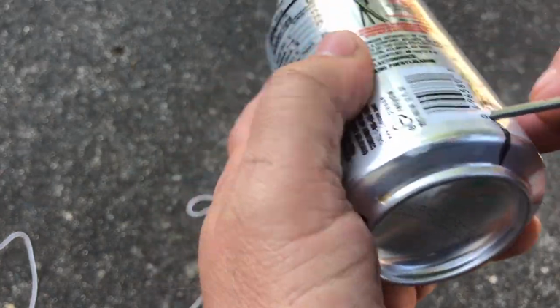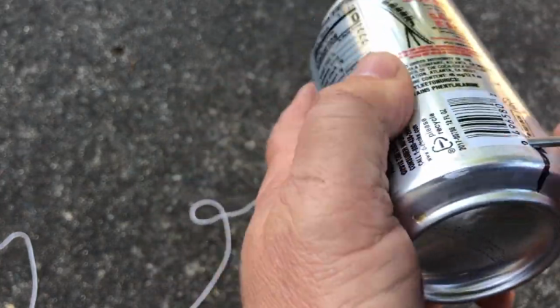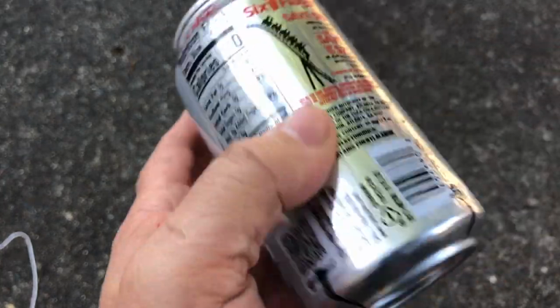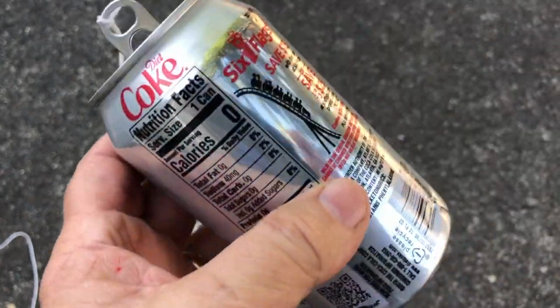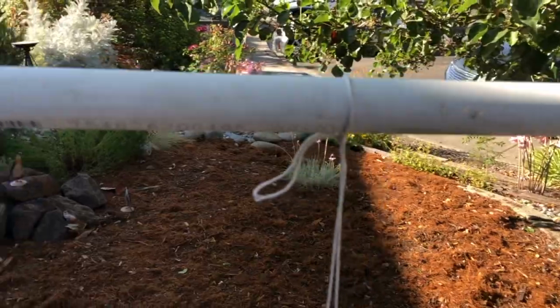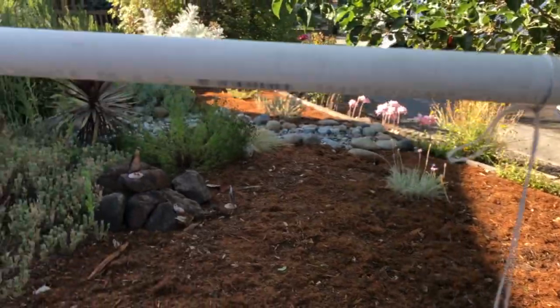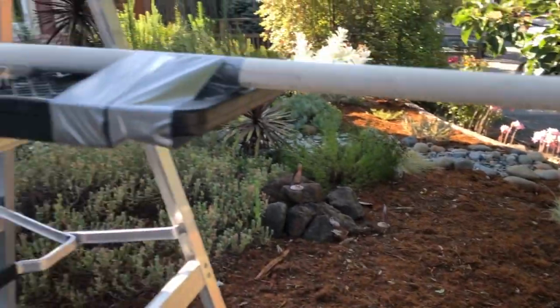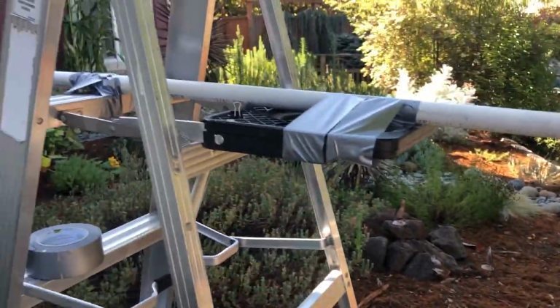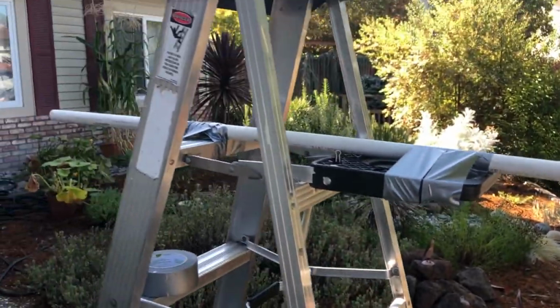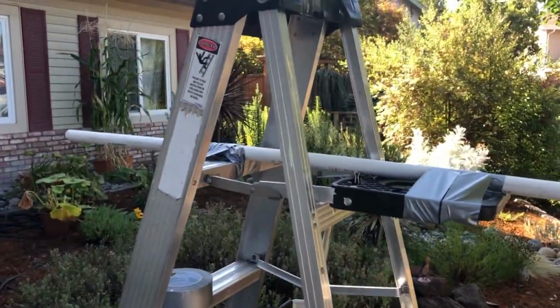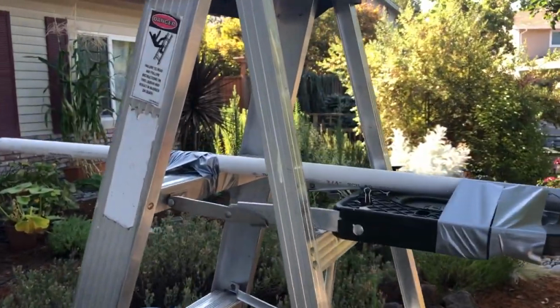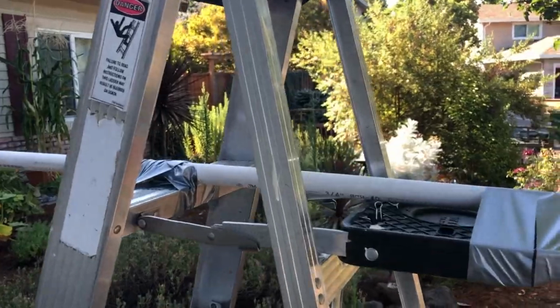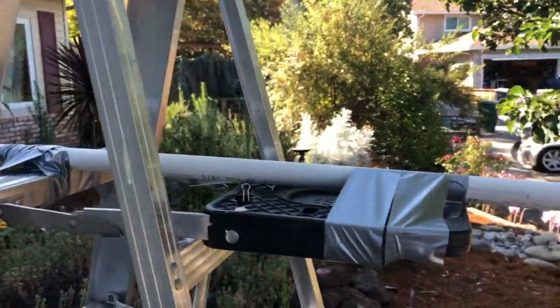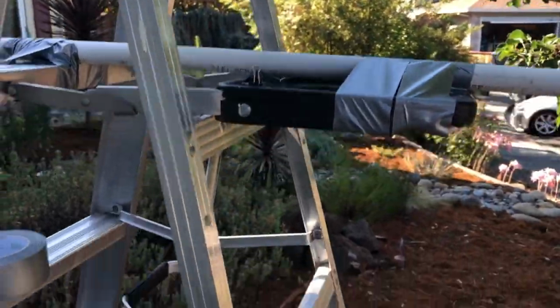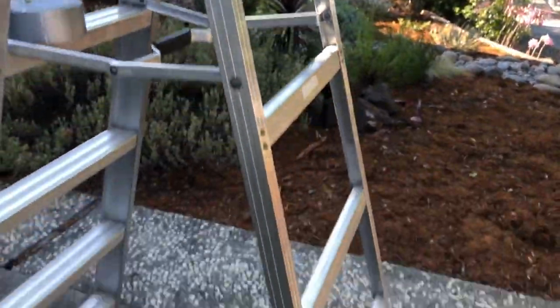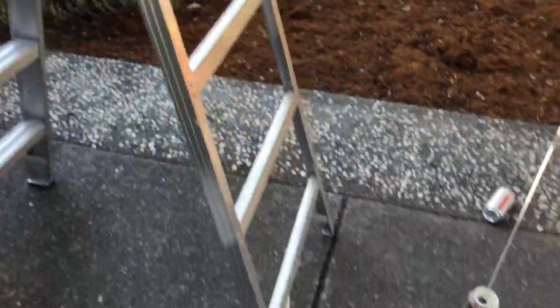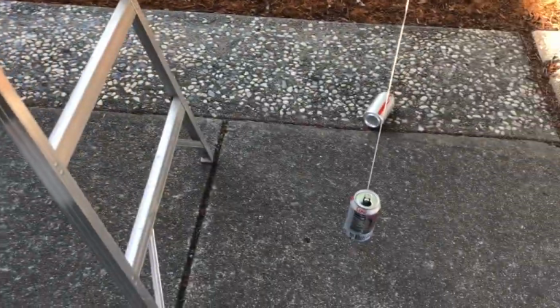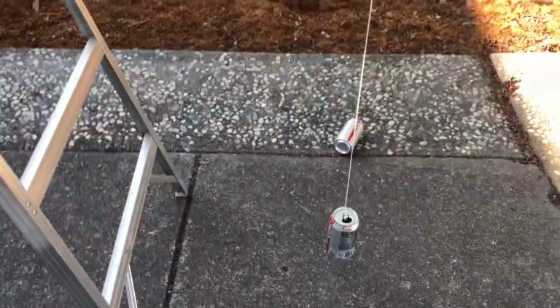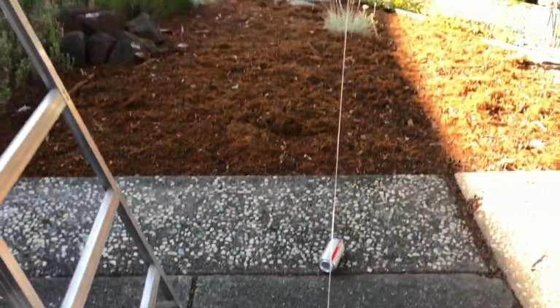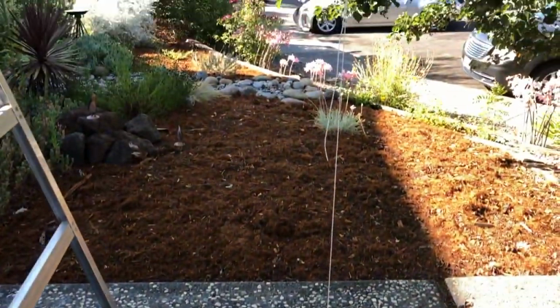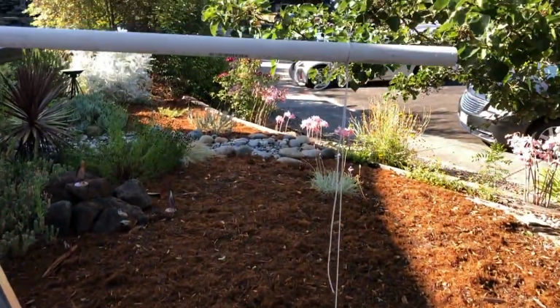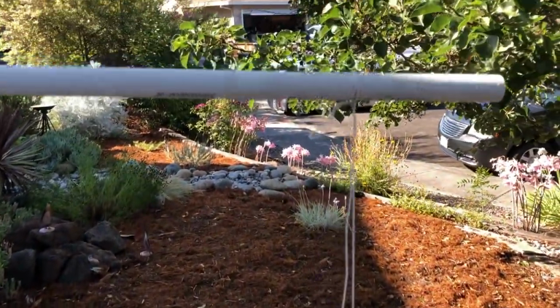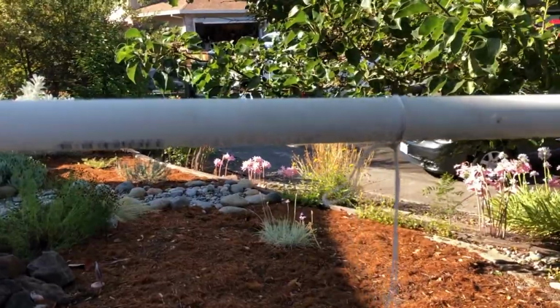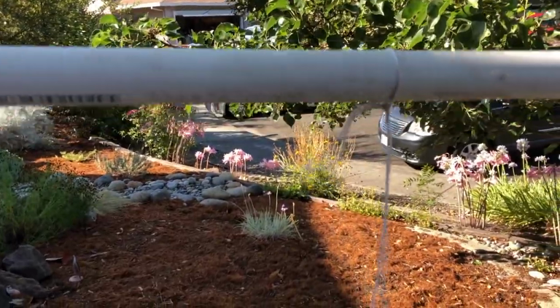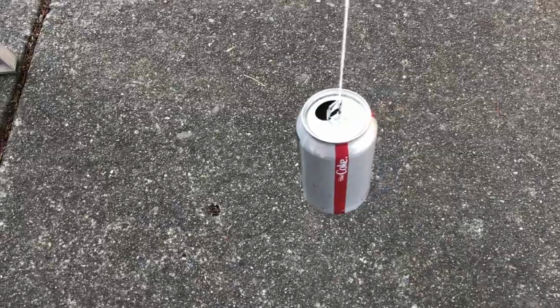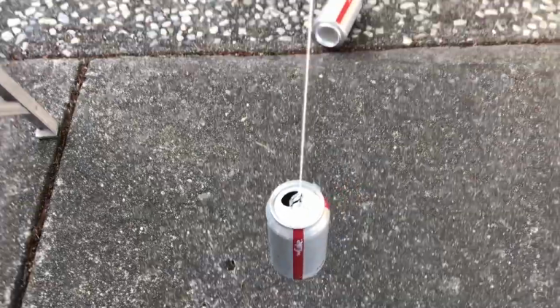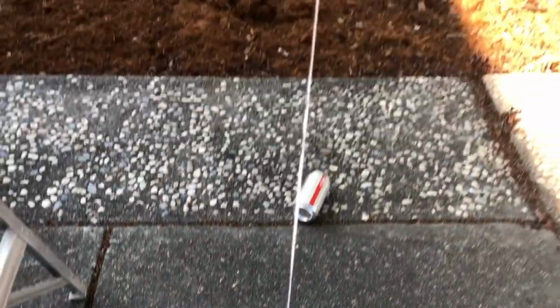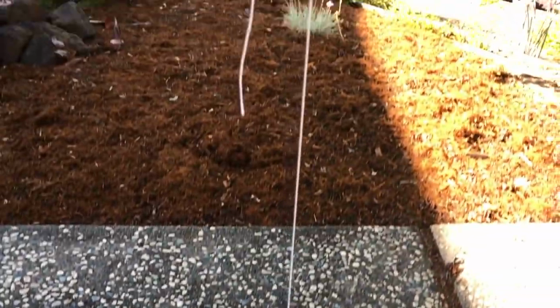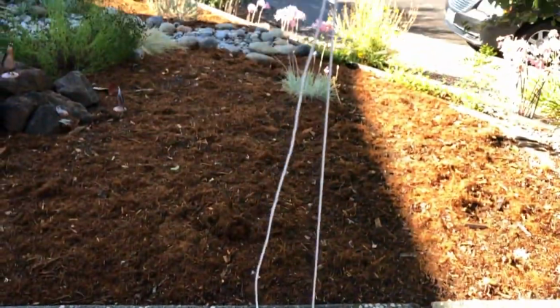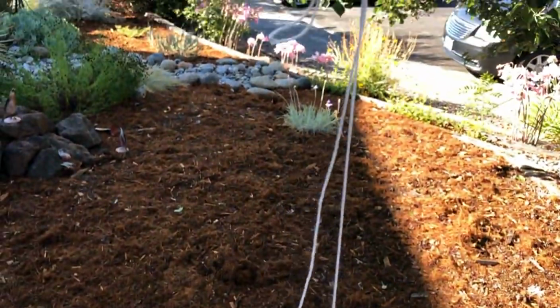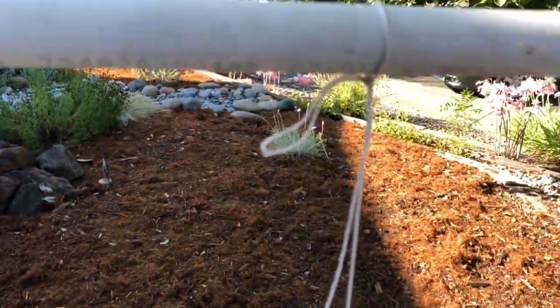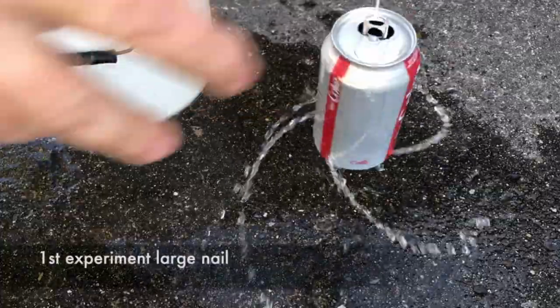My setup here uses a PVC pipe, a ladder, and a little duct tape. Simply, you just need to hang the string down so it doesn't touch the ground. You don't have to build this — you can use something already existing. That's your setup and you're ready to go.